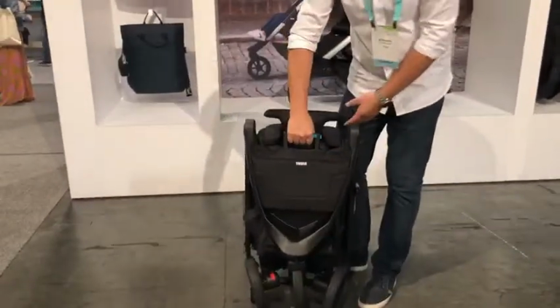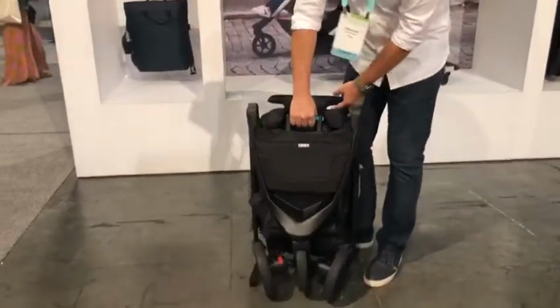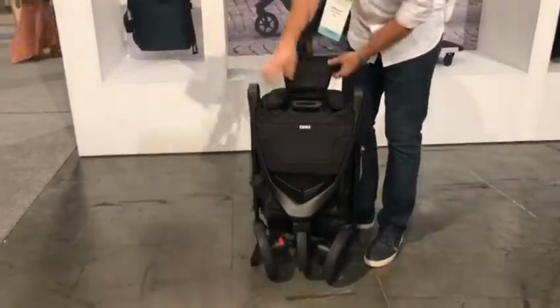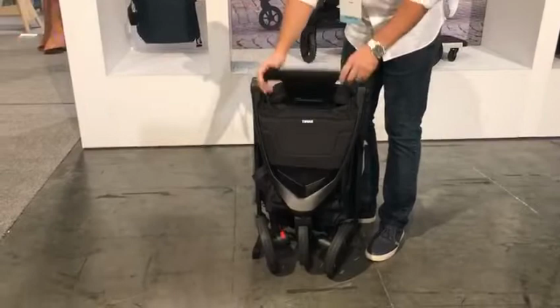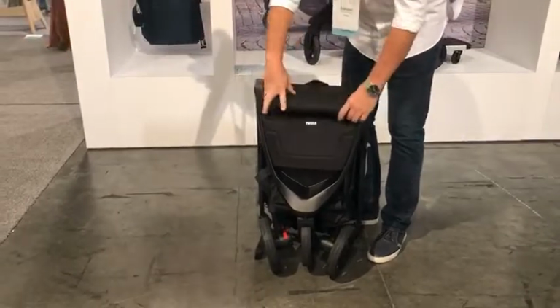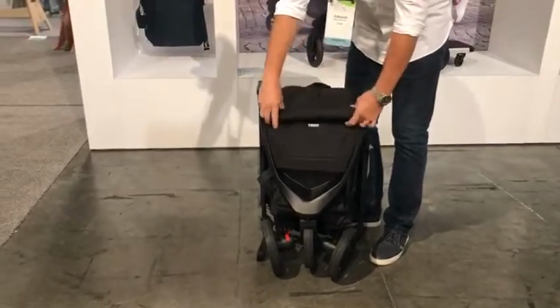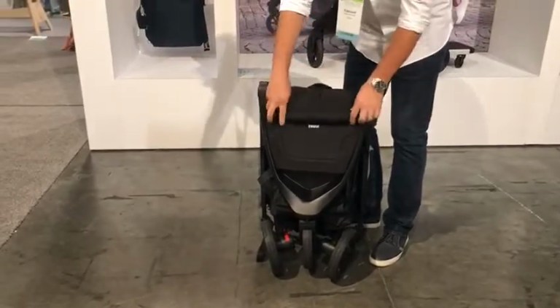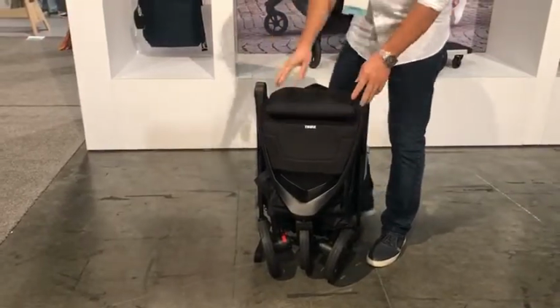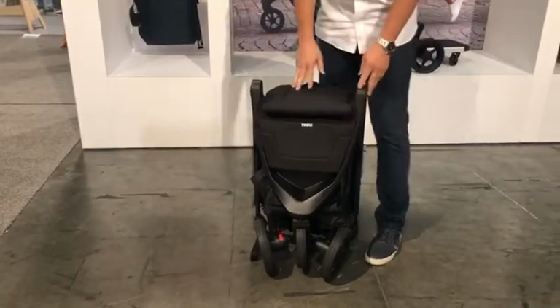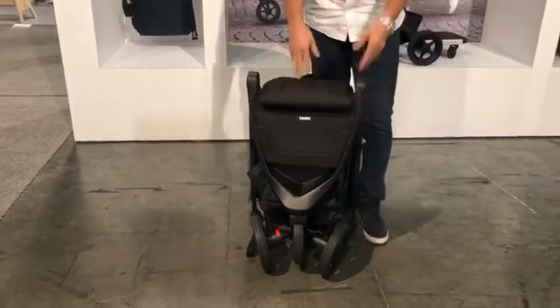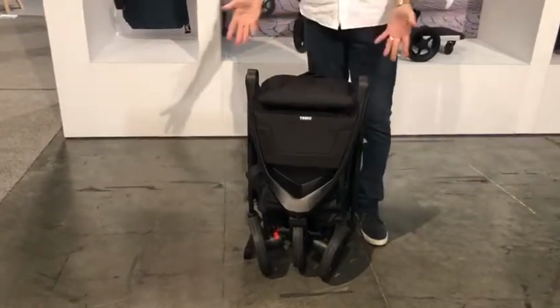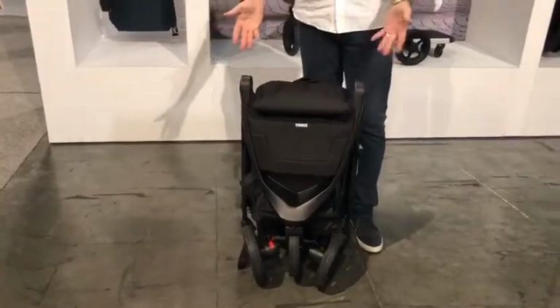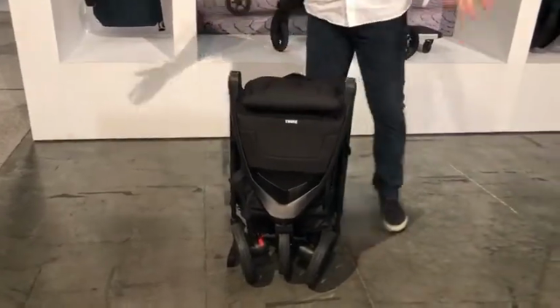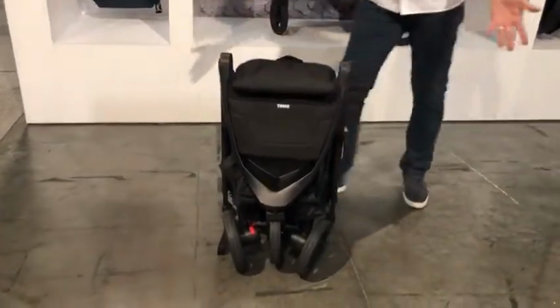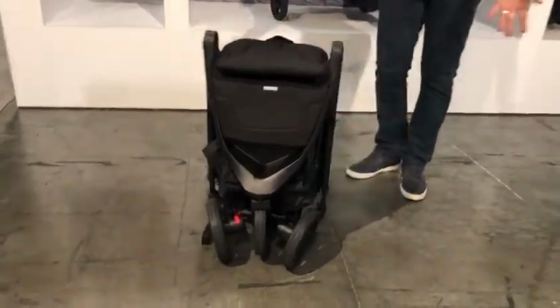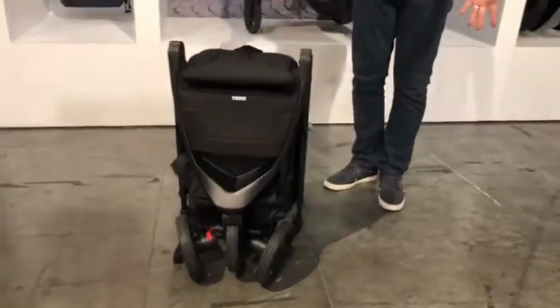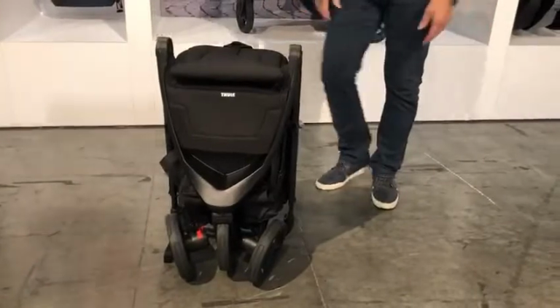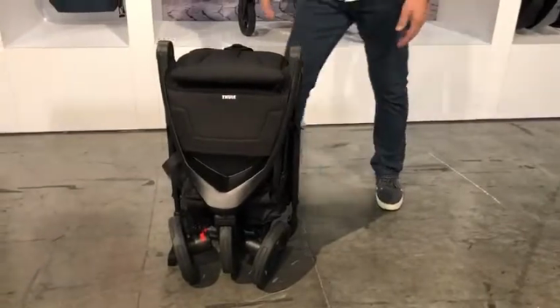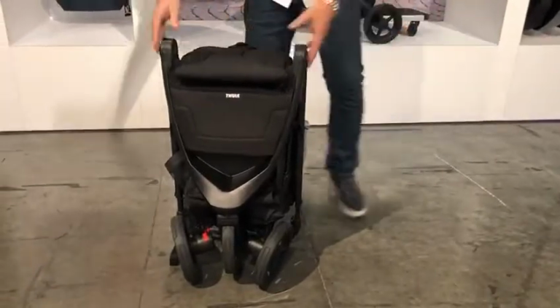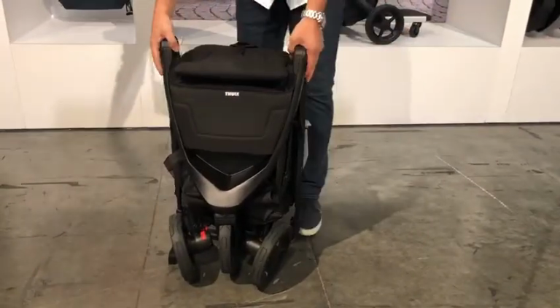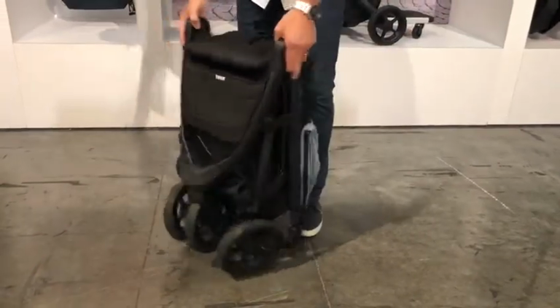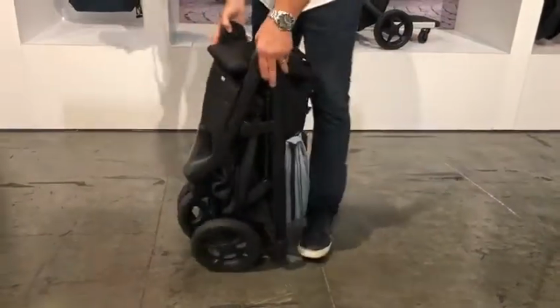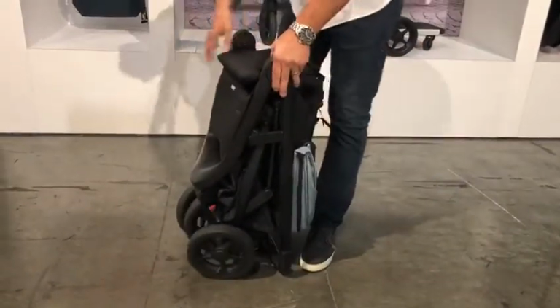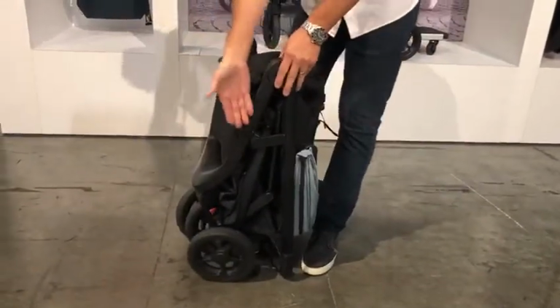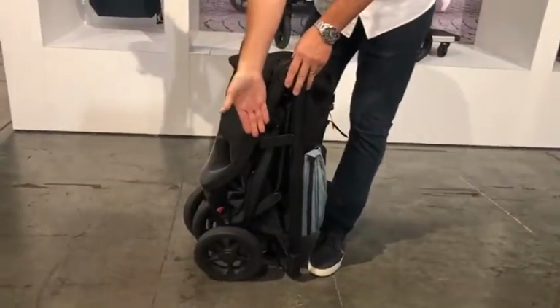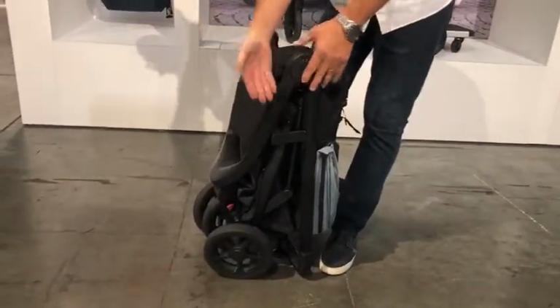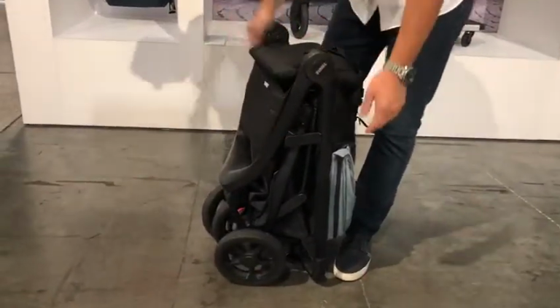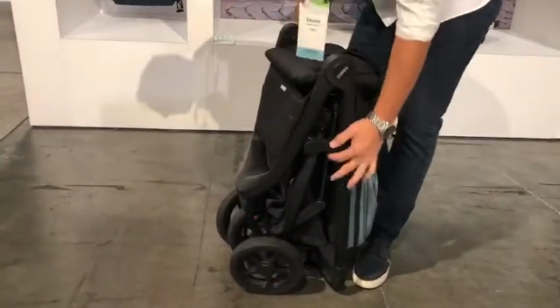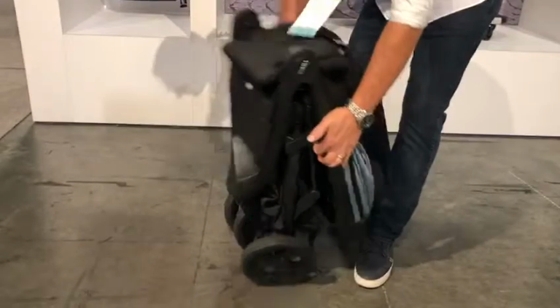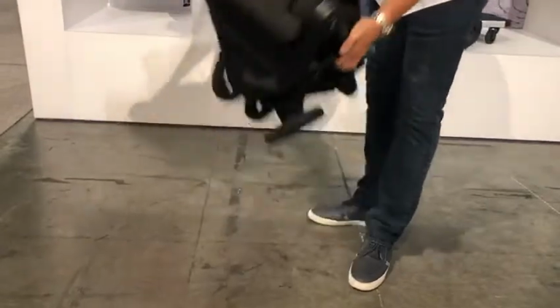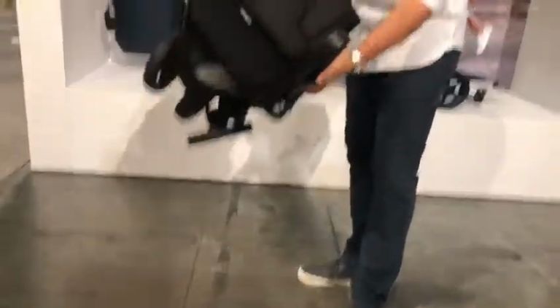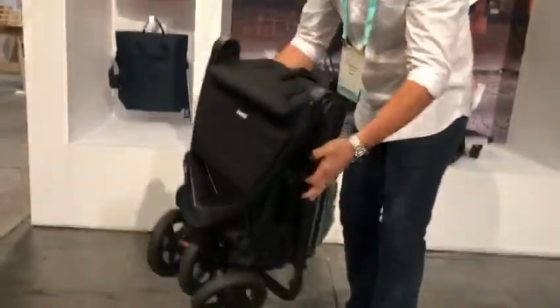That makes the fold about 30% smaller than our leading competitor. It's also freestanding, self-standing, as you can see right there. It has an additional feature — this is the up-lock, which obviously holds it in place as you put it inside your car.